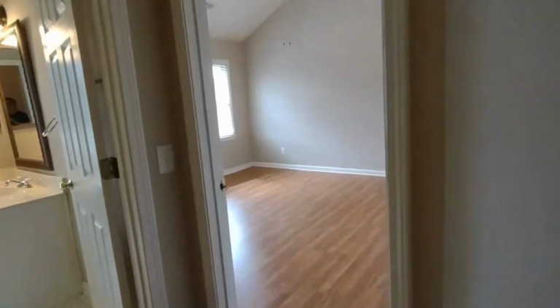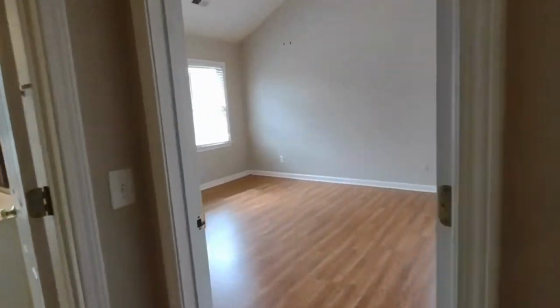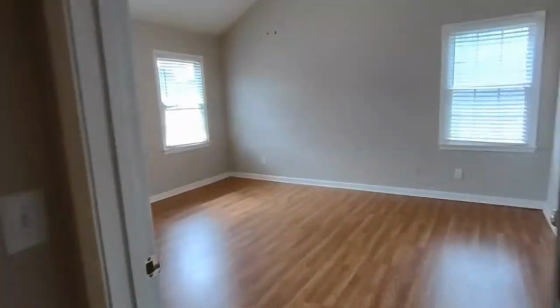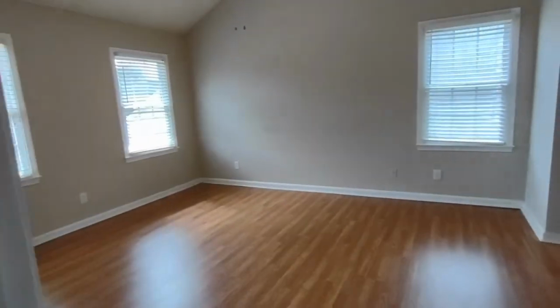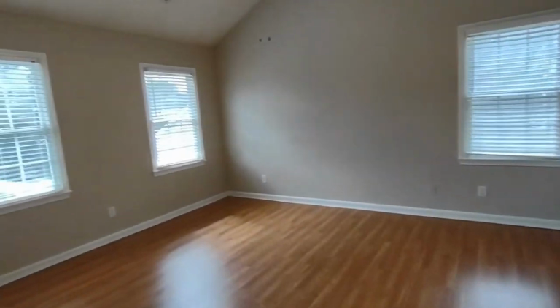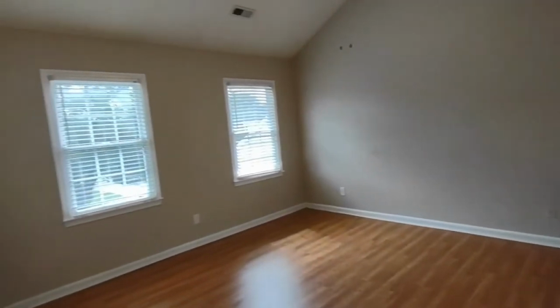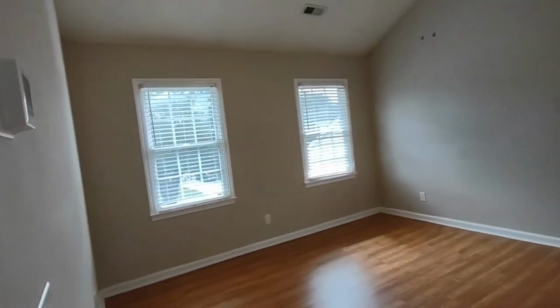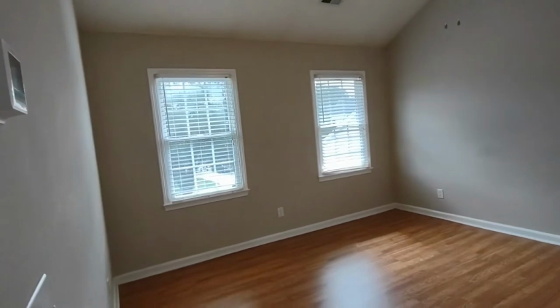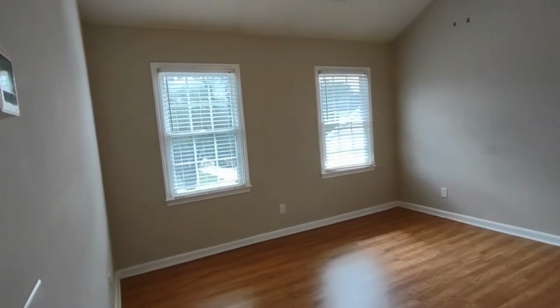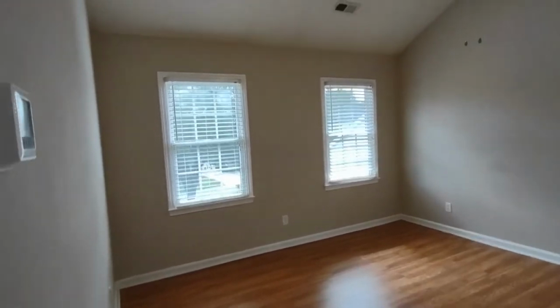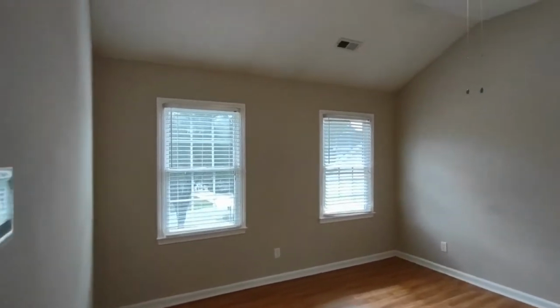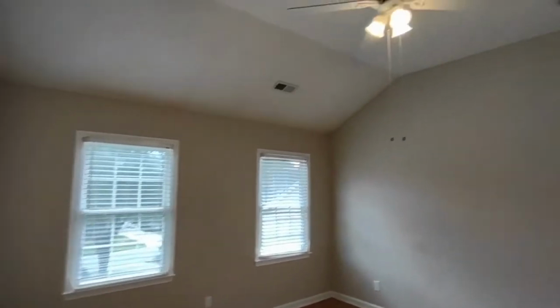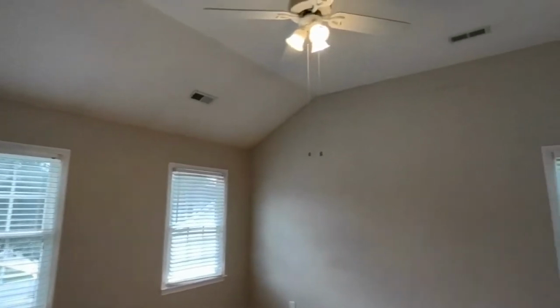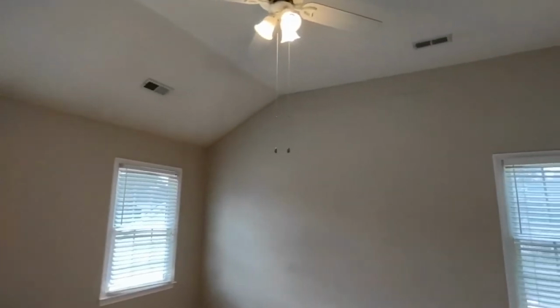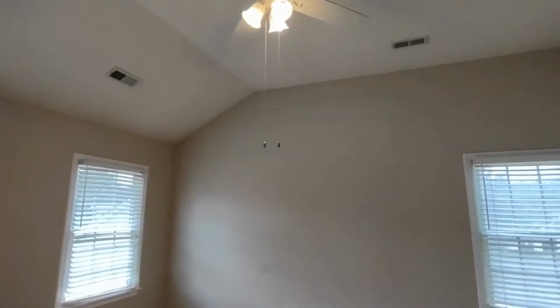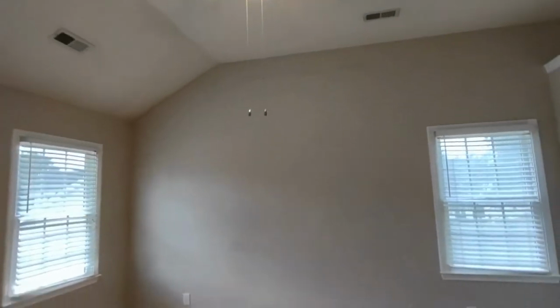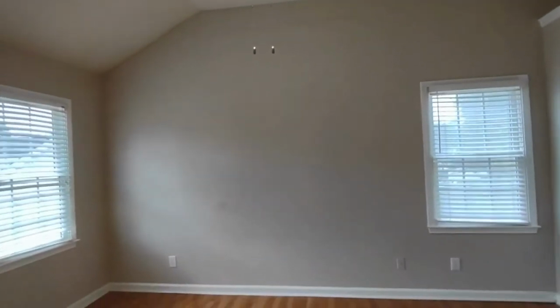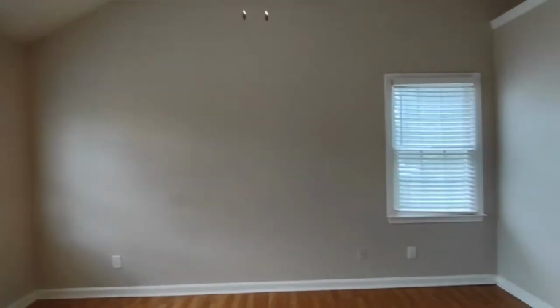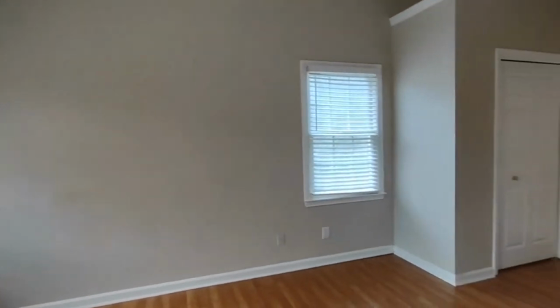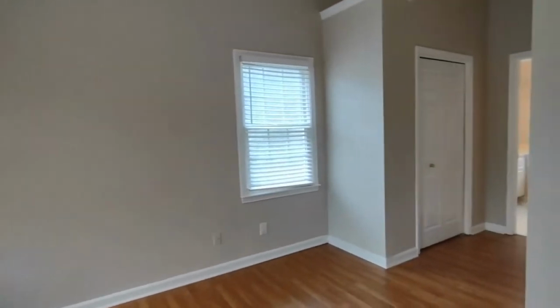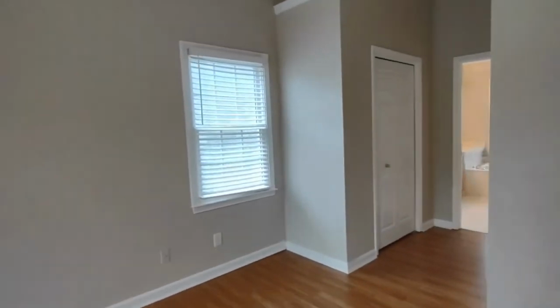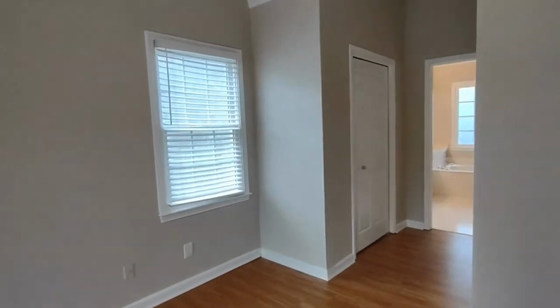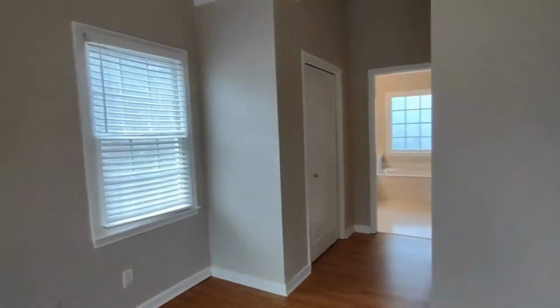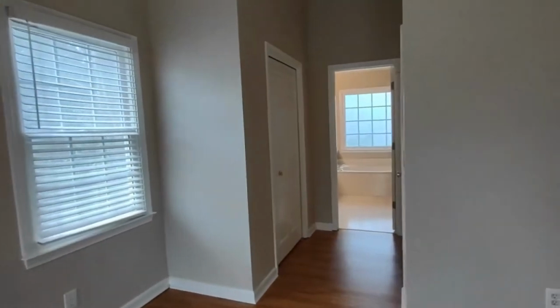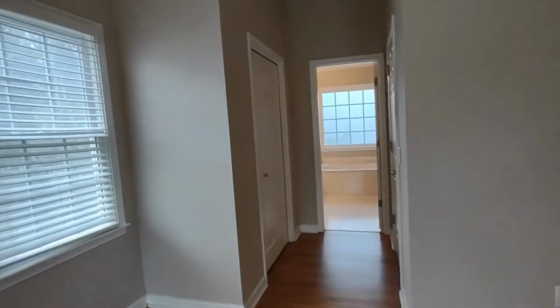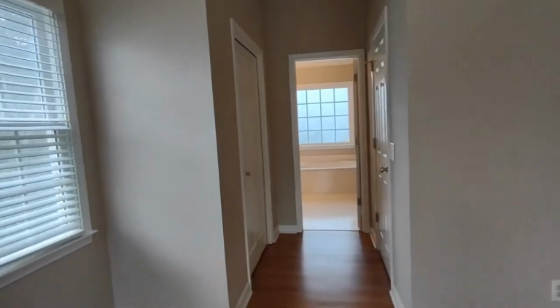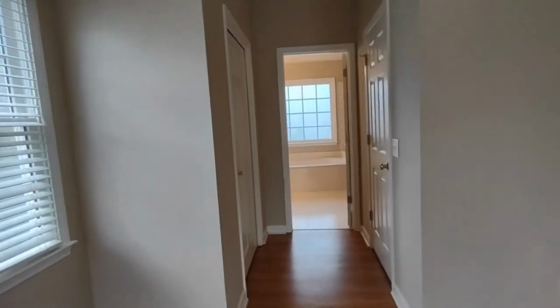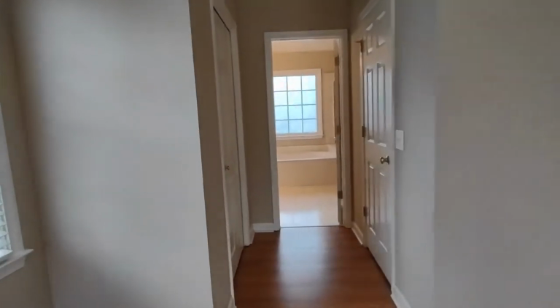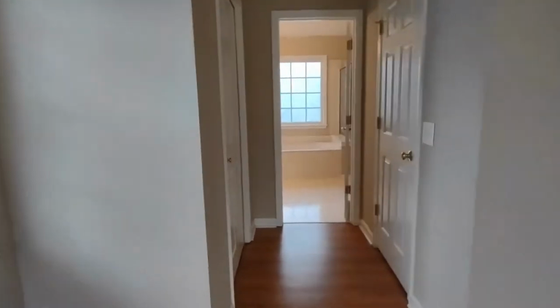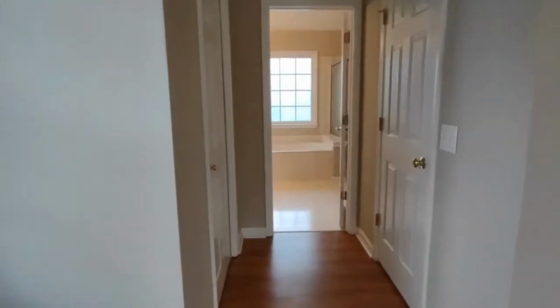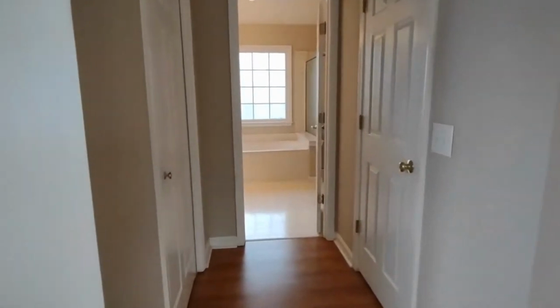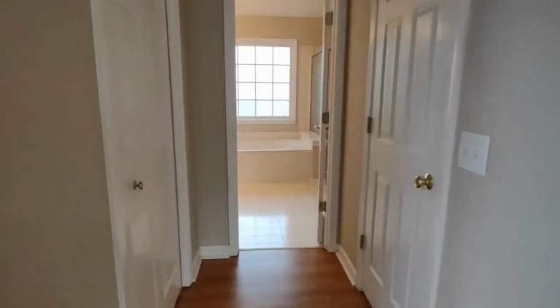Our master bedroom has two front-facing windows and one side-facing window. A small hallway leads to the en suite master bath with two closets on each side.